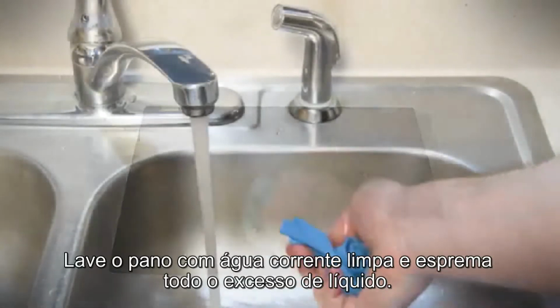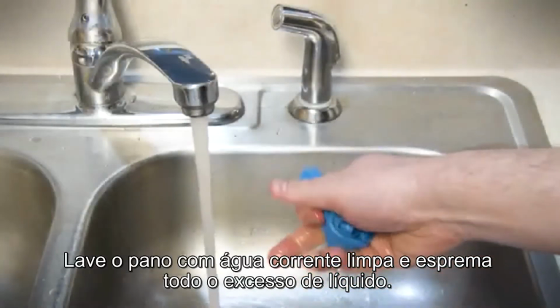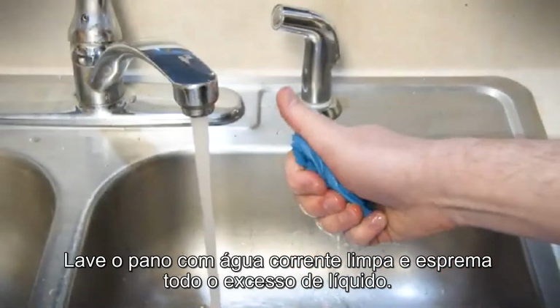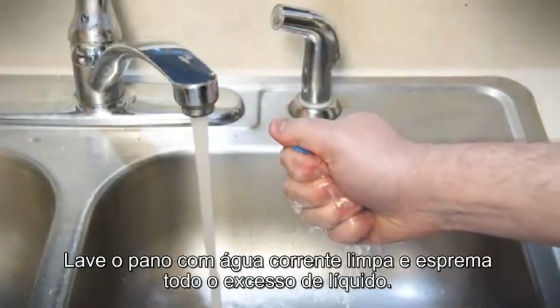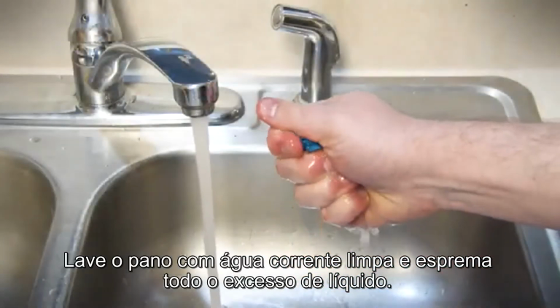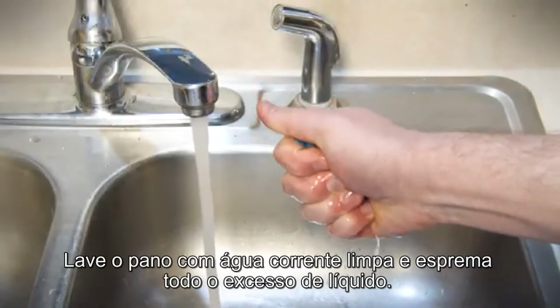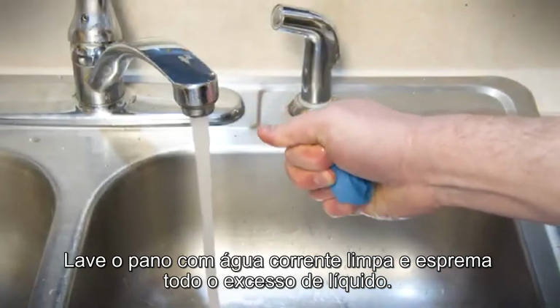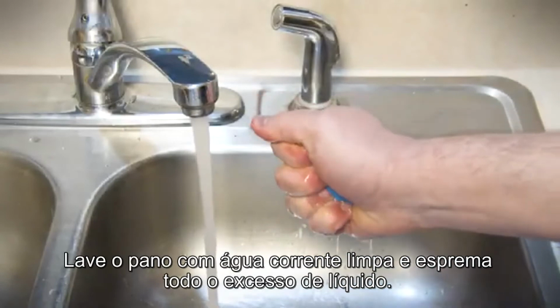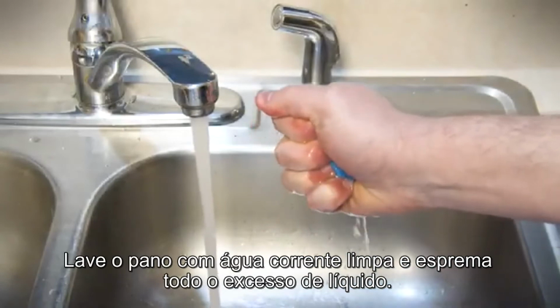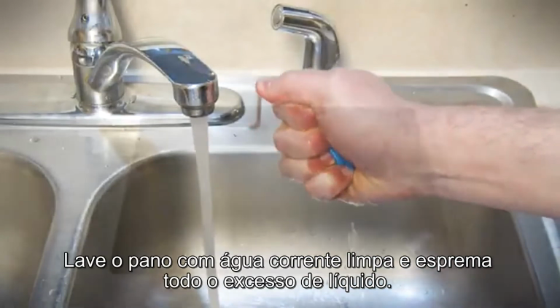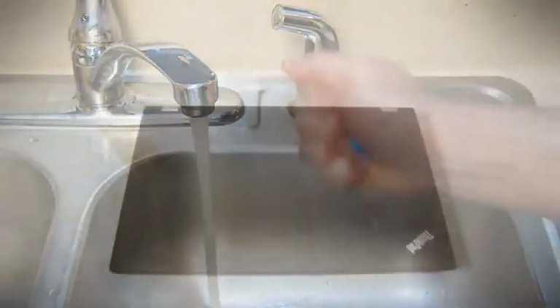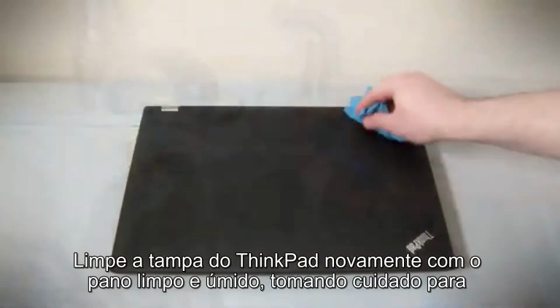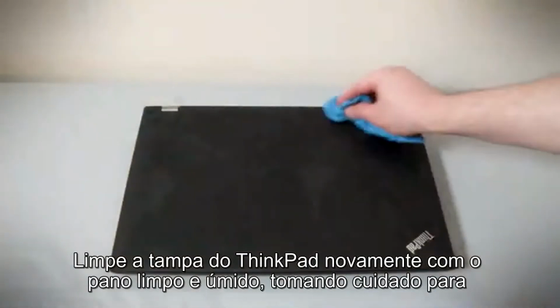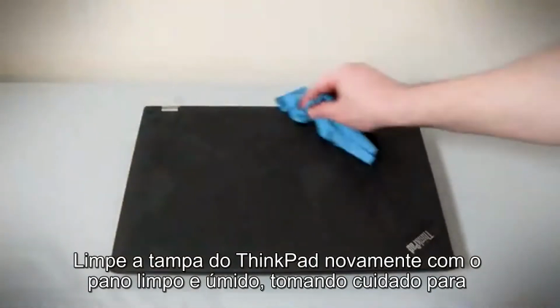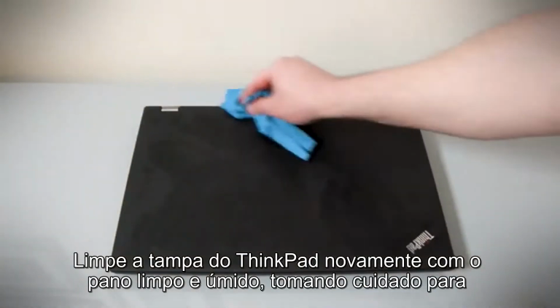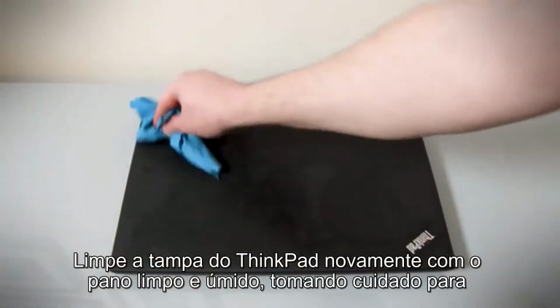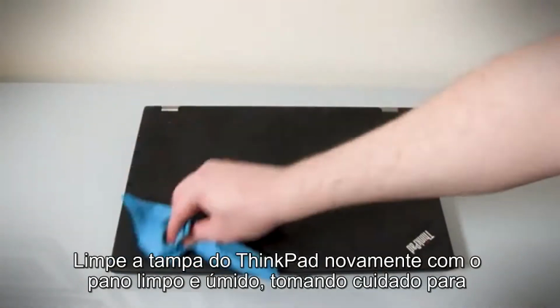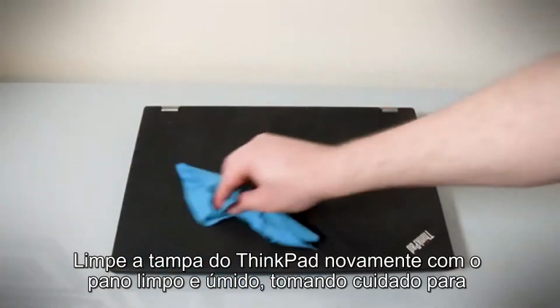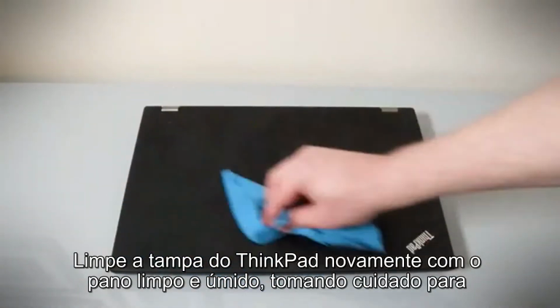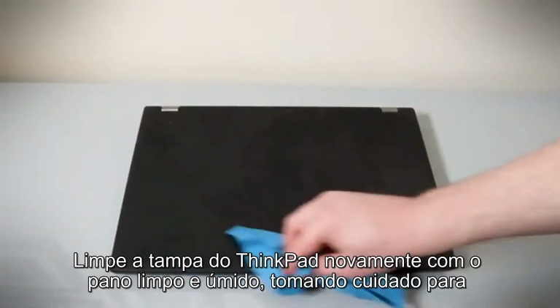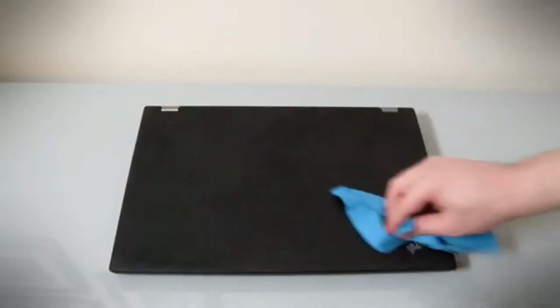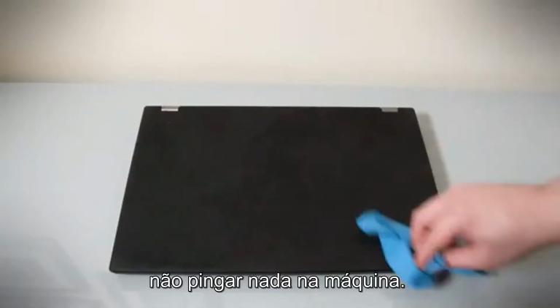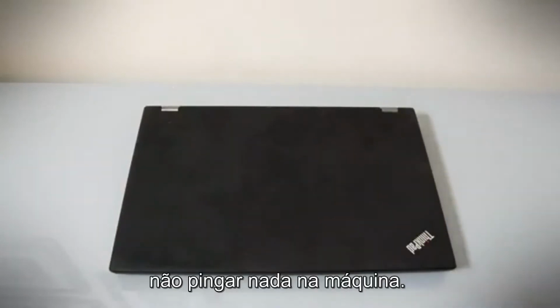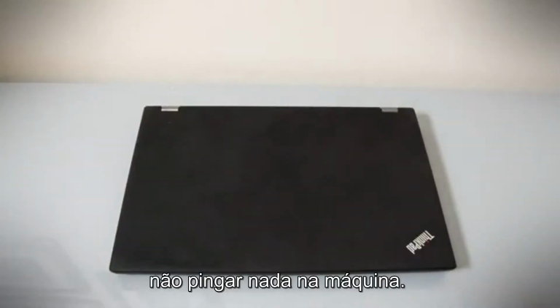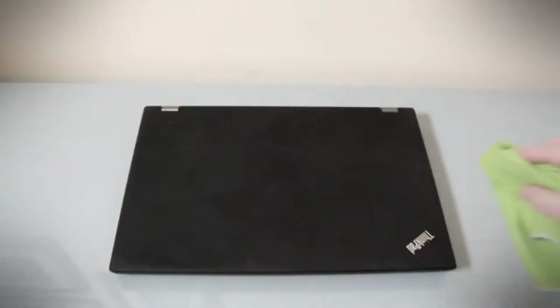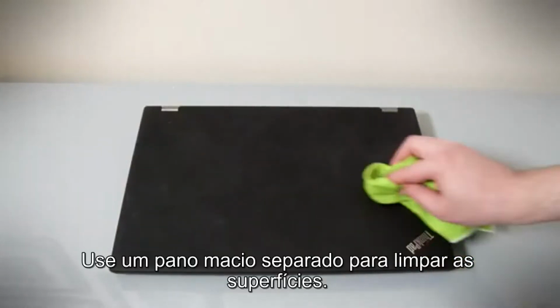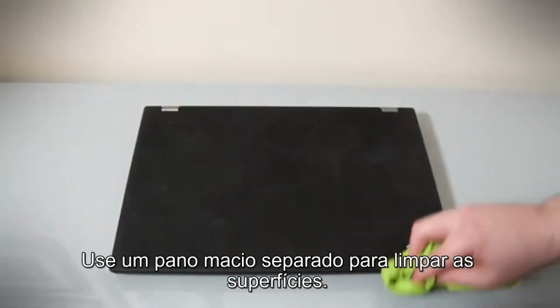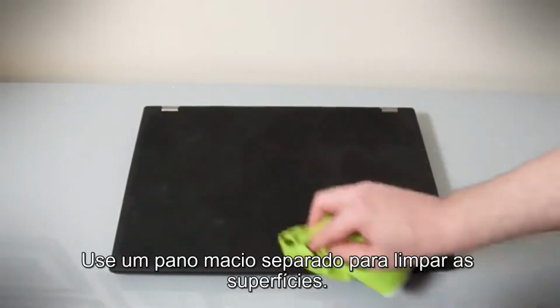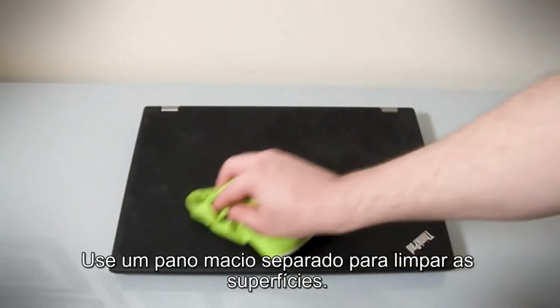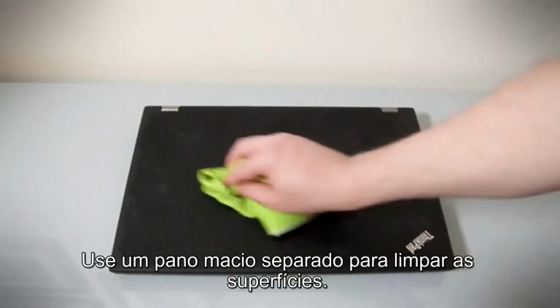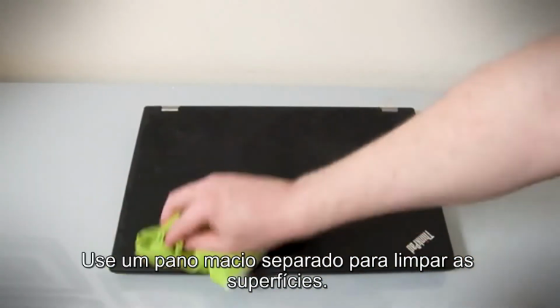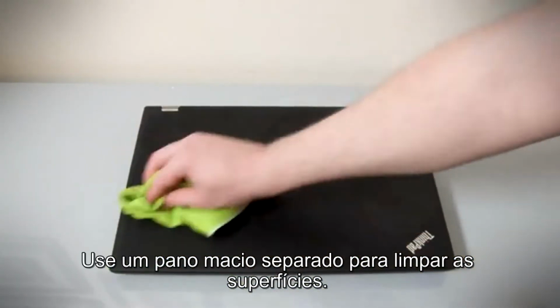Rinse out the cloth with running water and squeeze out all the excess liquid. Wipe the cover of the ThinkPad again with the damp, clean cloth, being careful not to drip onto the machine. Use a separate soft cloth to wipe the surfaces dry.